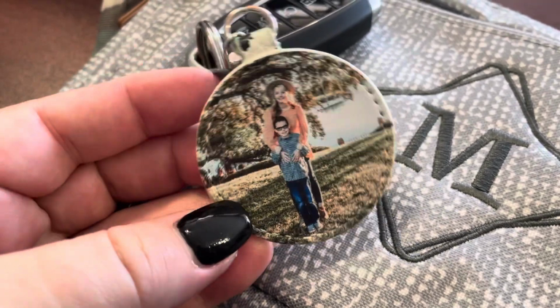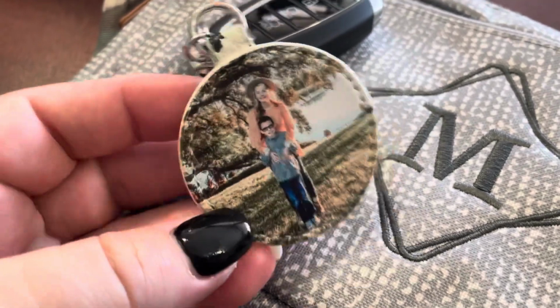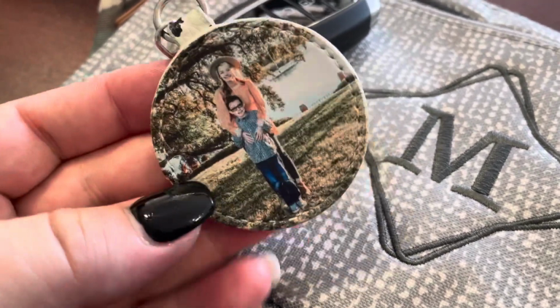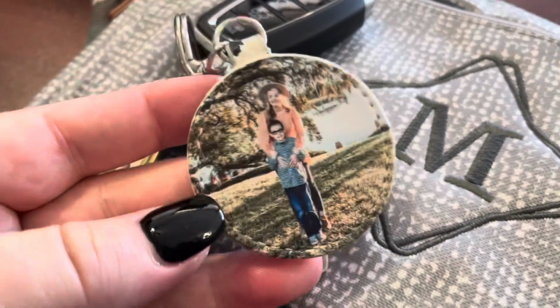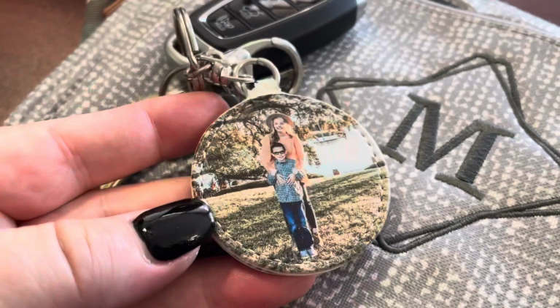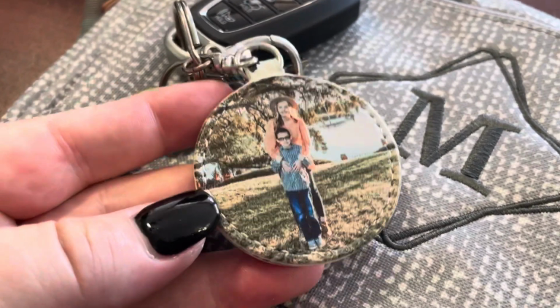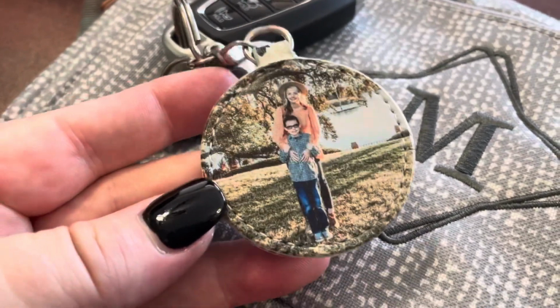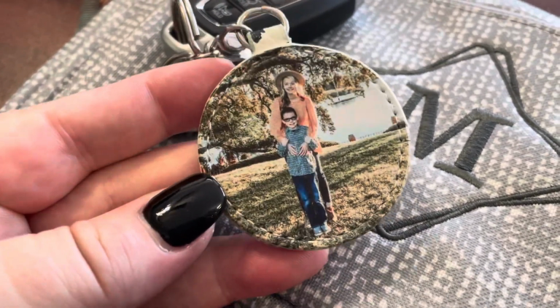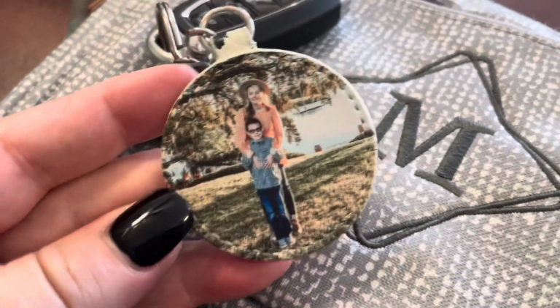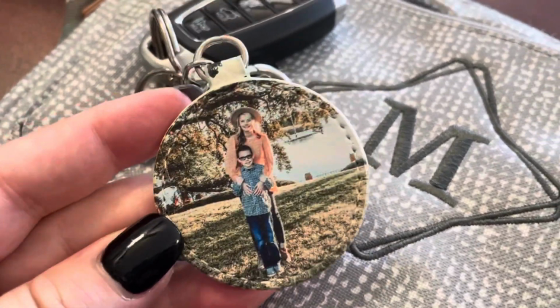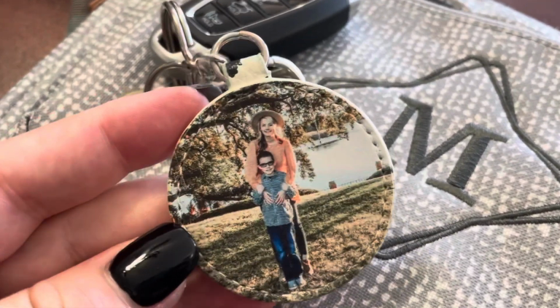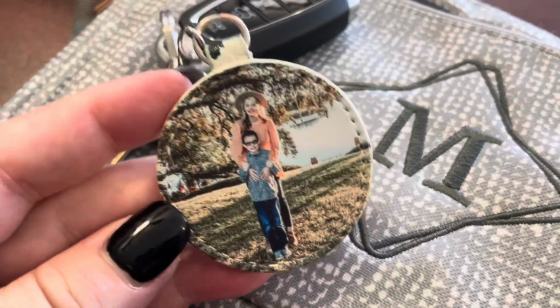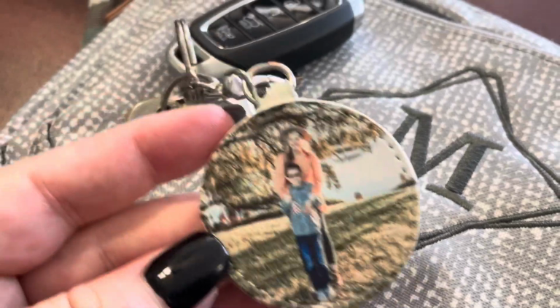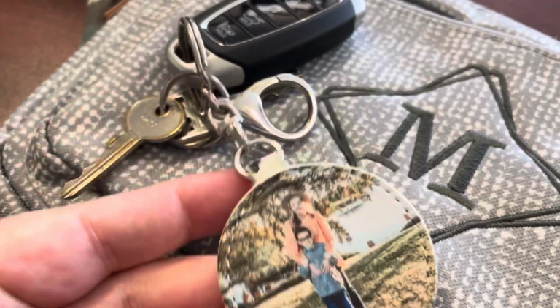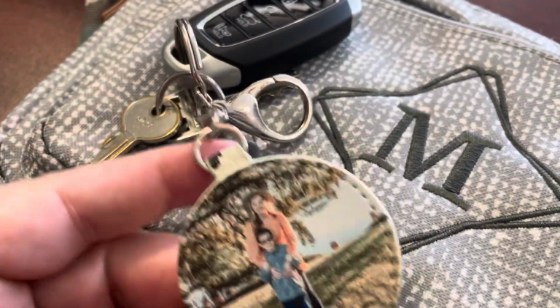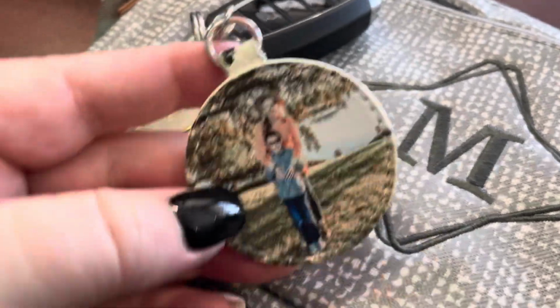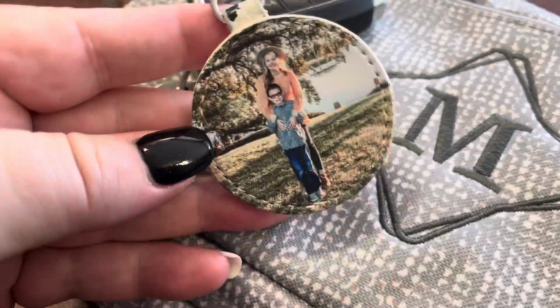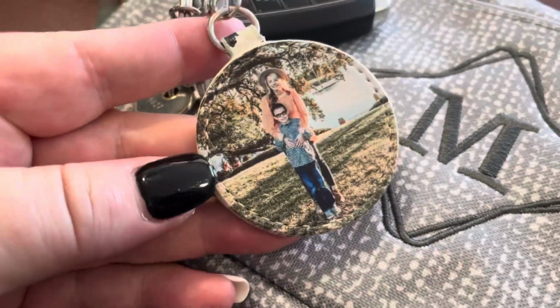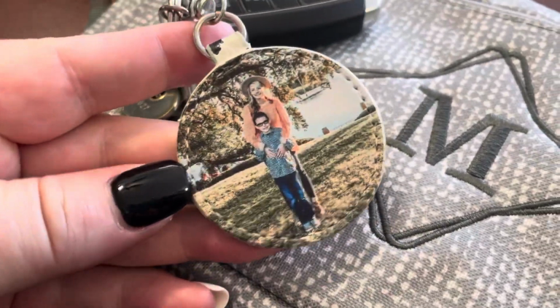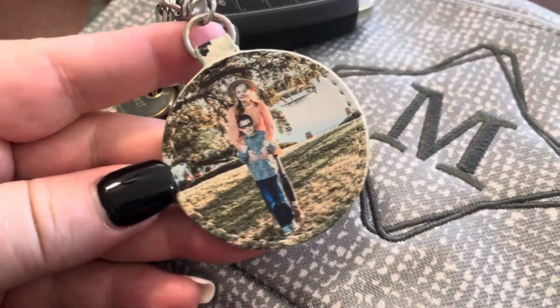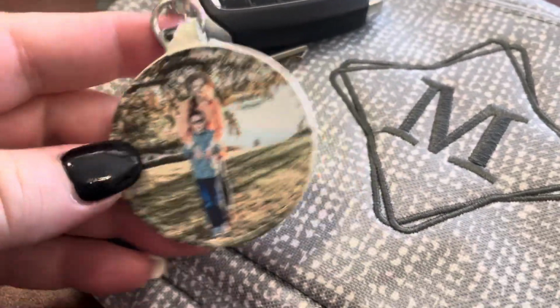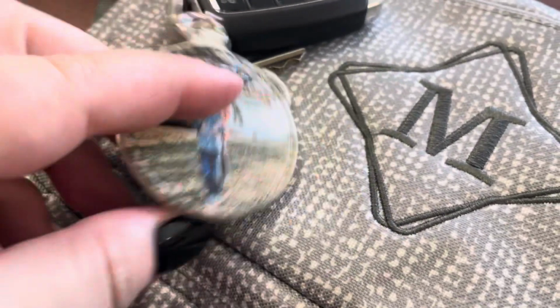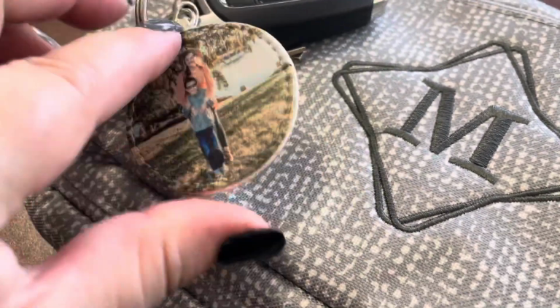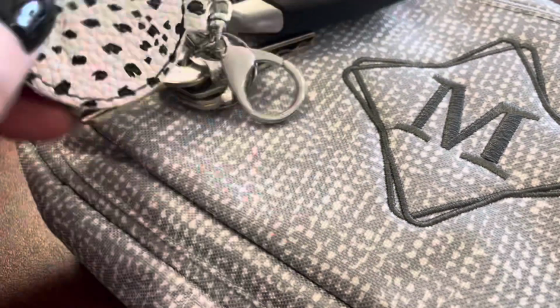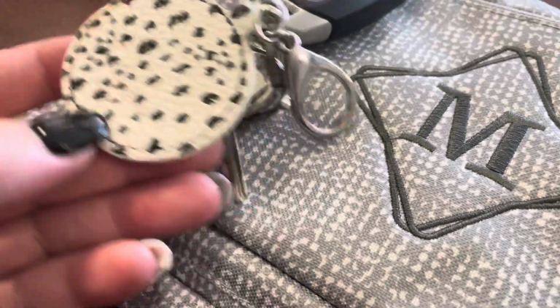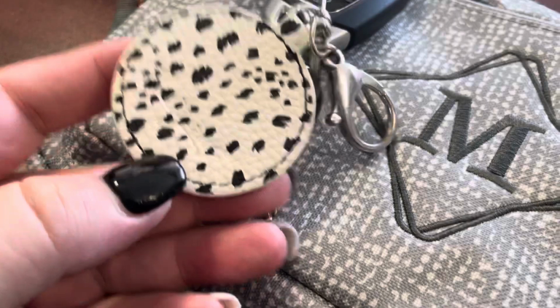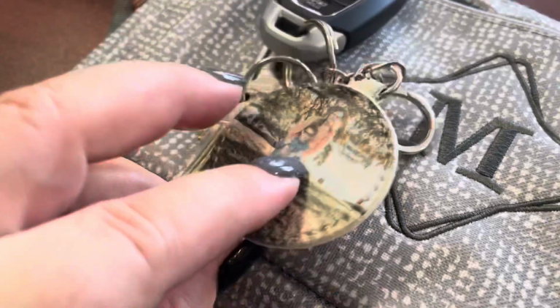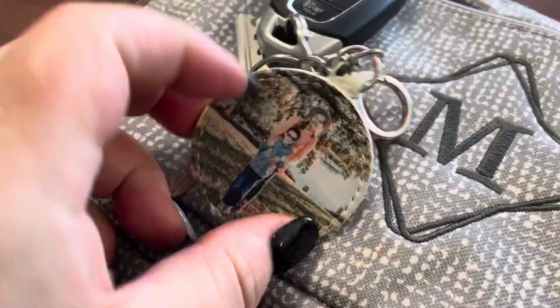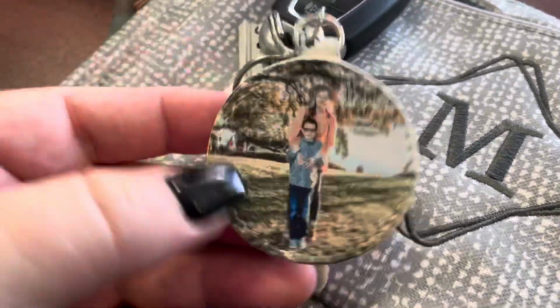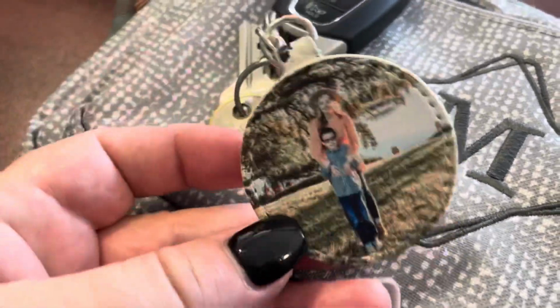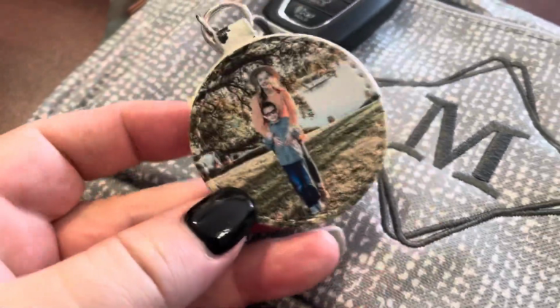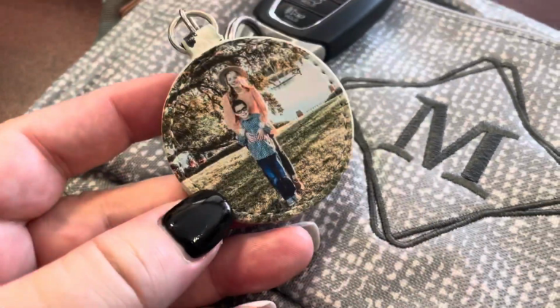Grandparents definitely want to show off their grandbabies. So you can snag these for a bunch of people on your holiday gift list this year — and like I said, less than $20. You can't really beat that.